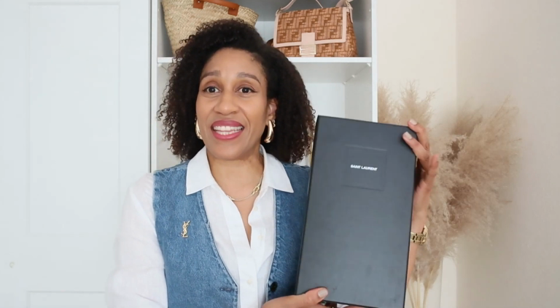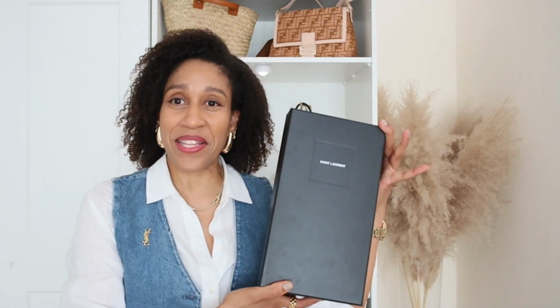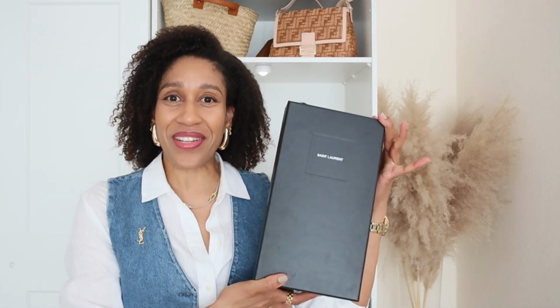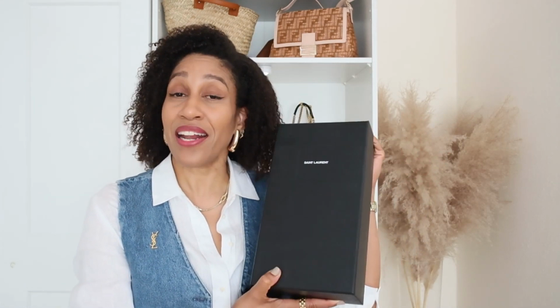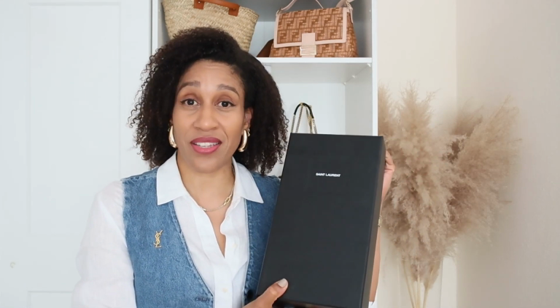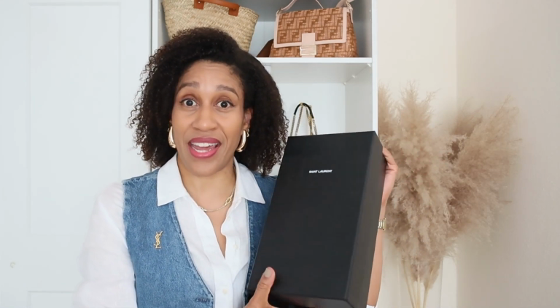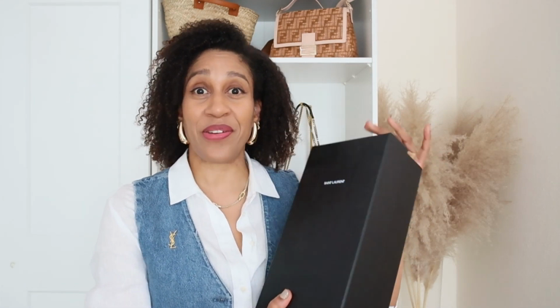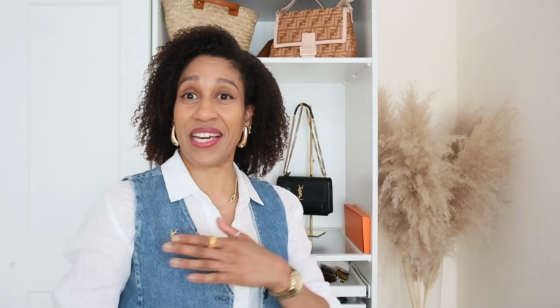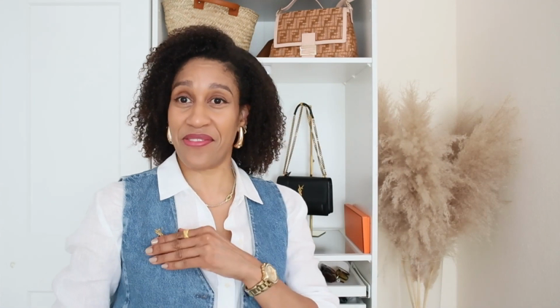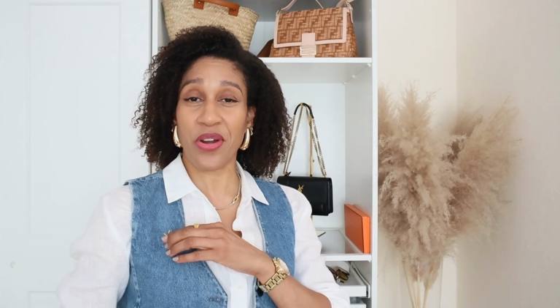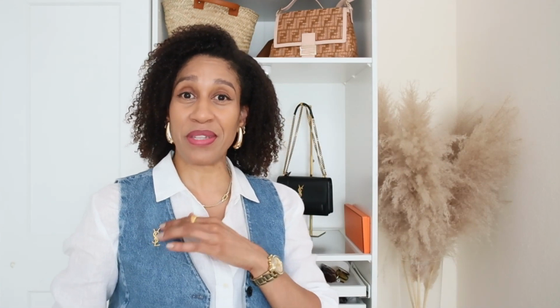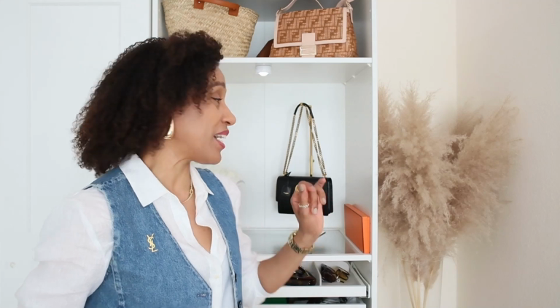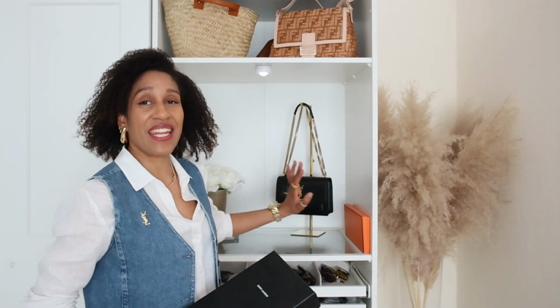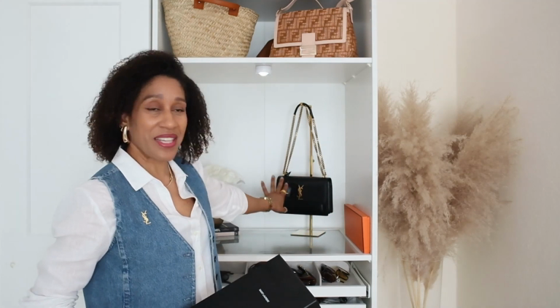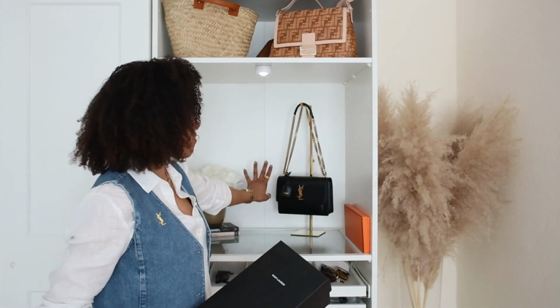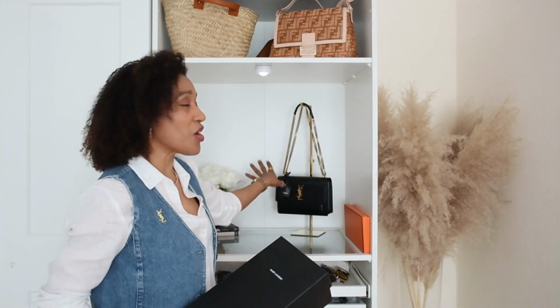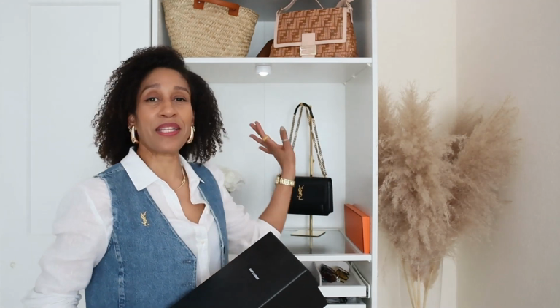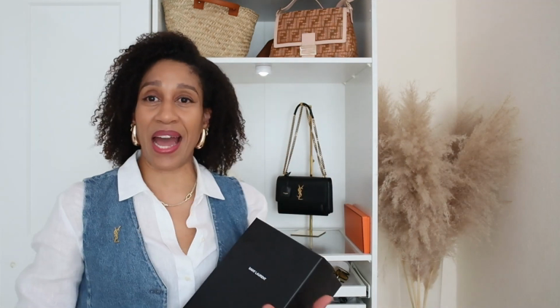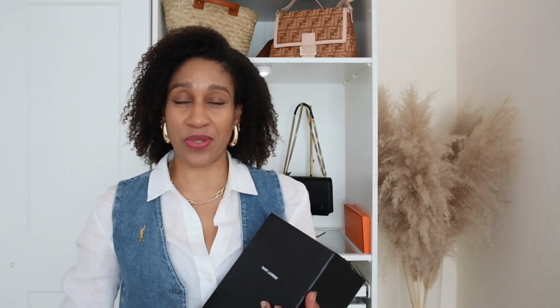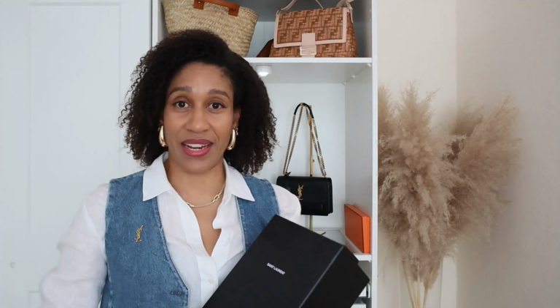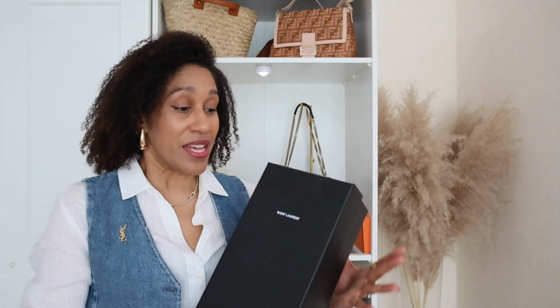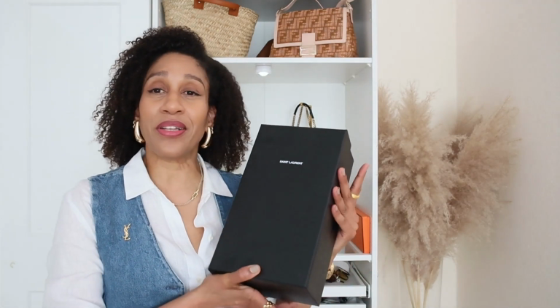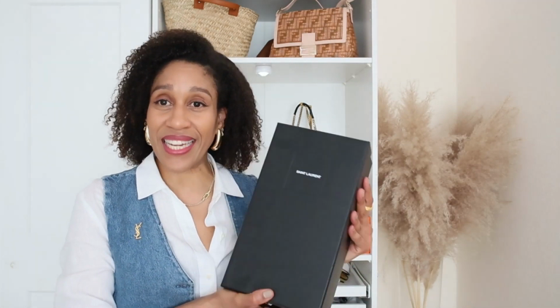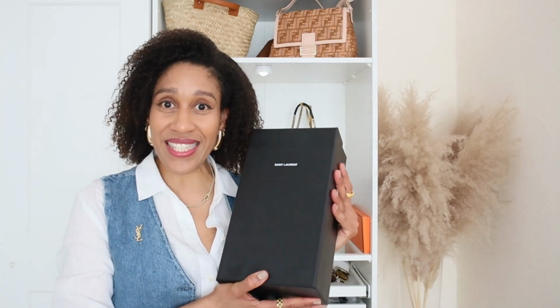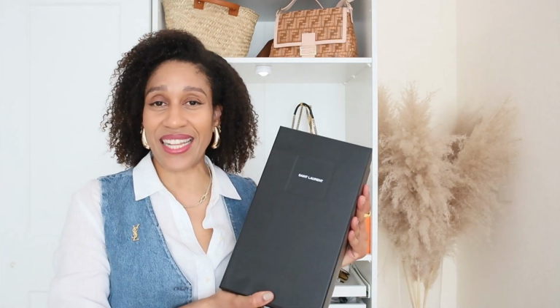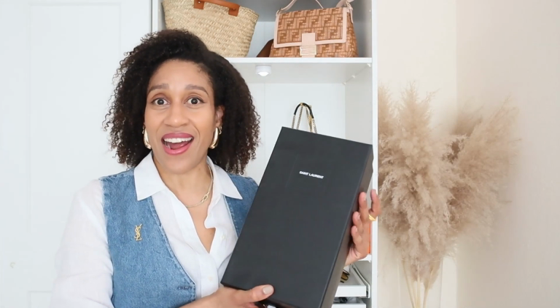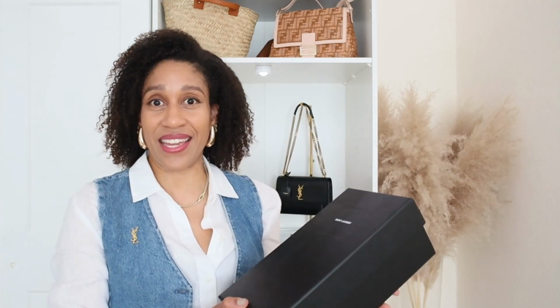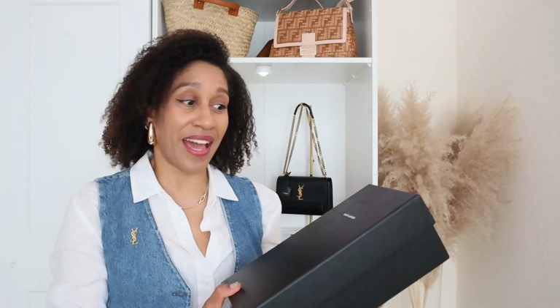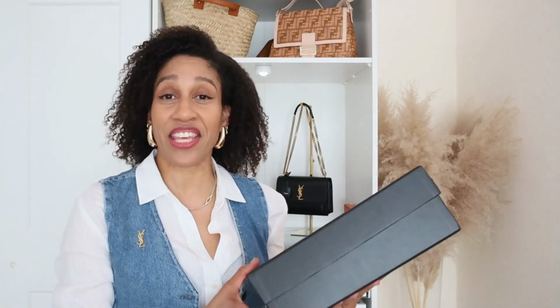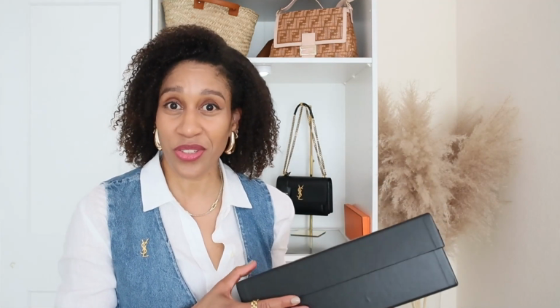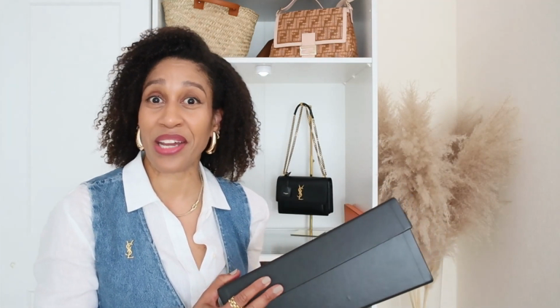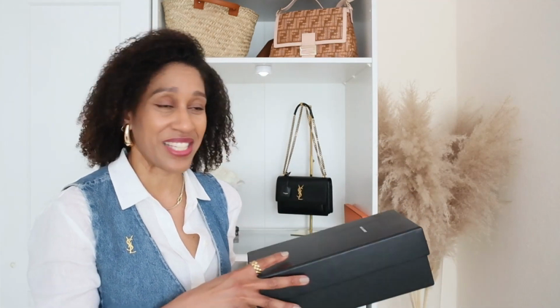This is the box. I love Saint Laurent — as you can see I have the brush from this brand and I also have my Sunset bag from Saint Laurent. So these sandals are like an addition to my collection.